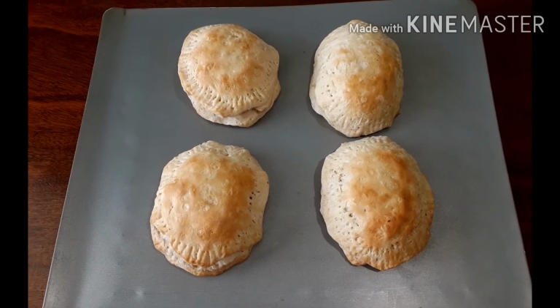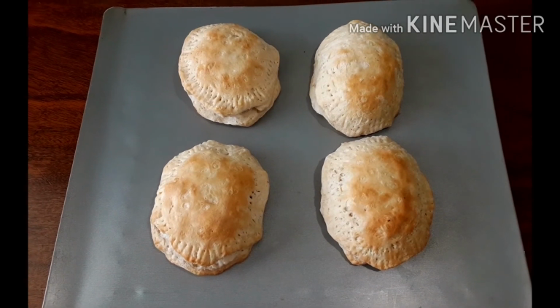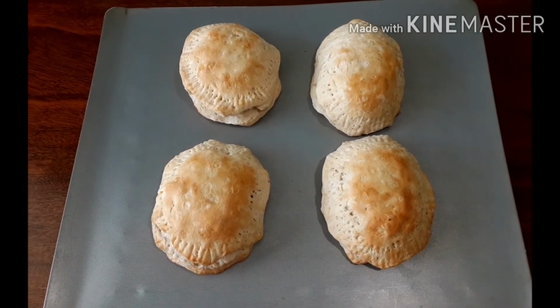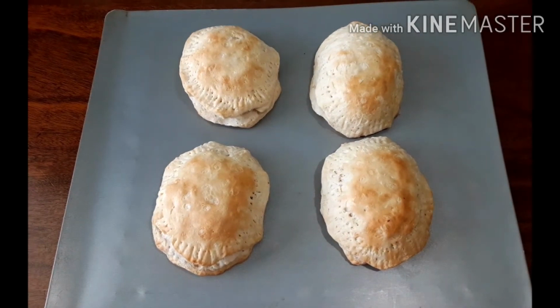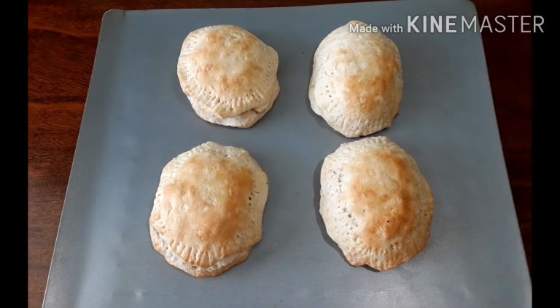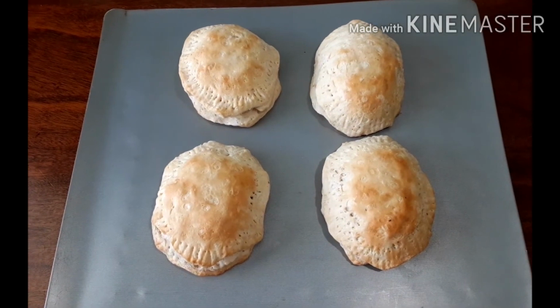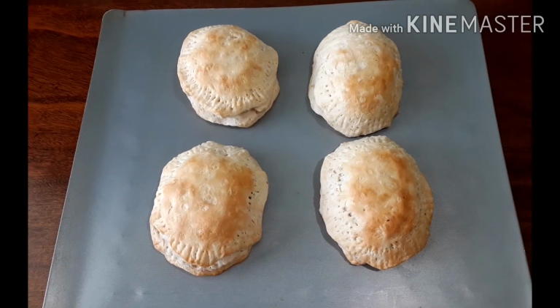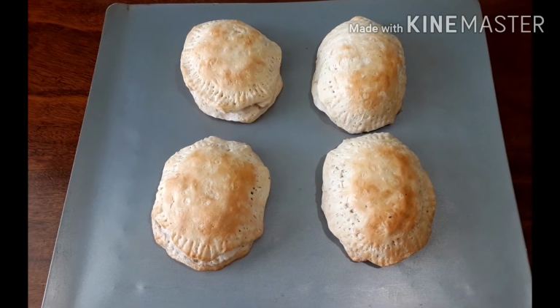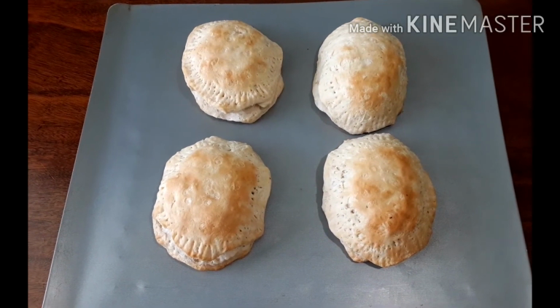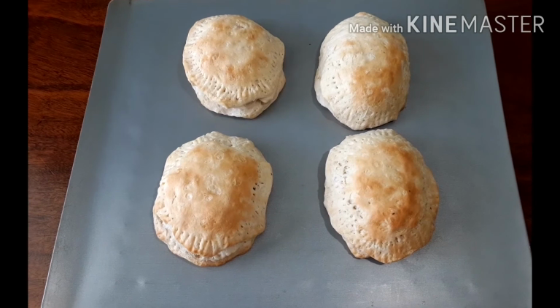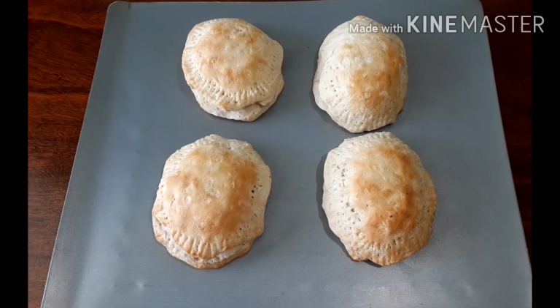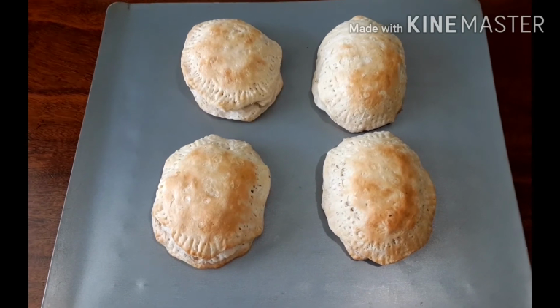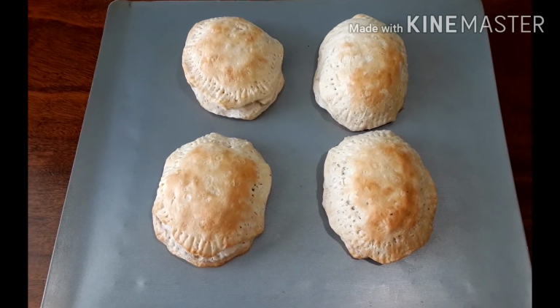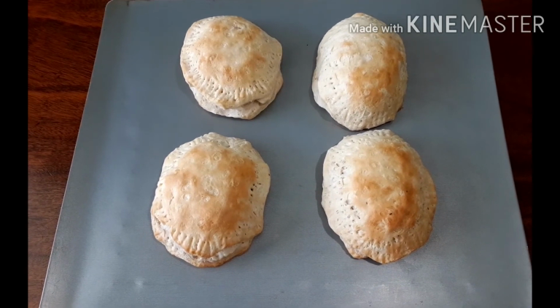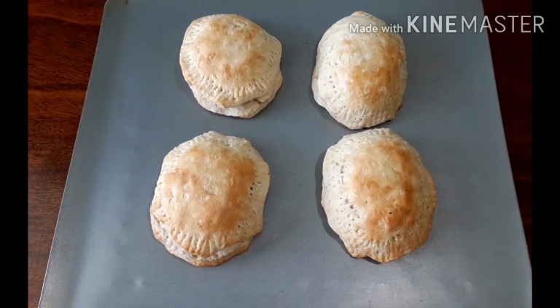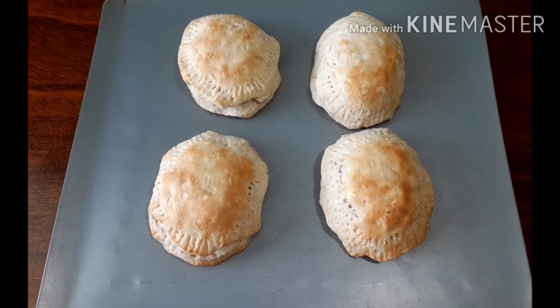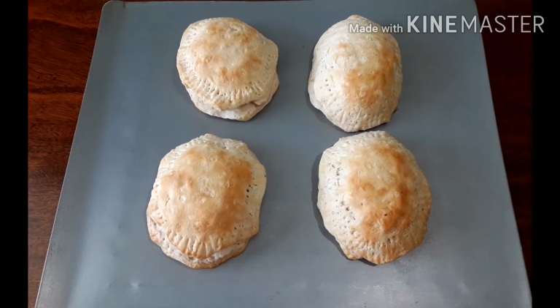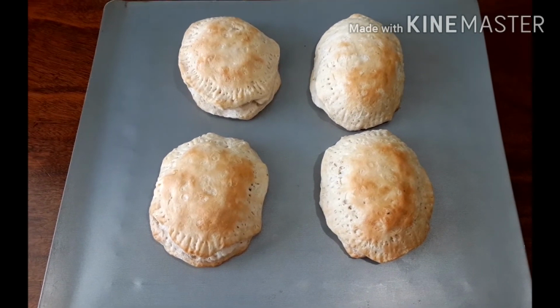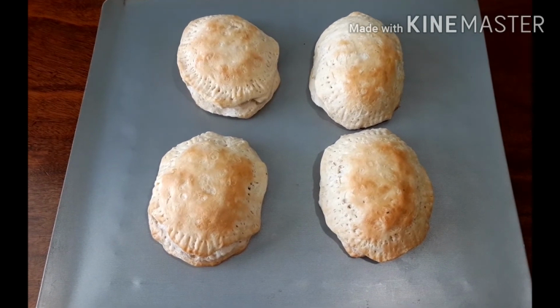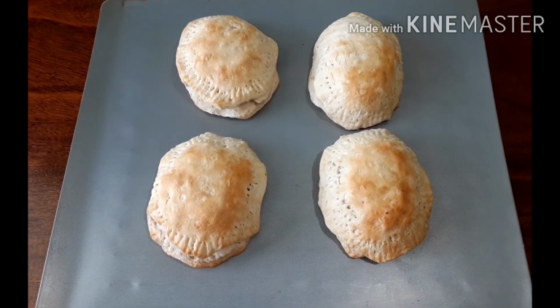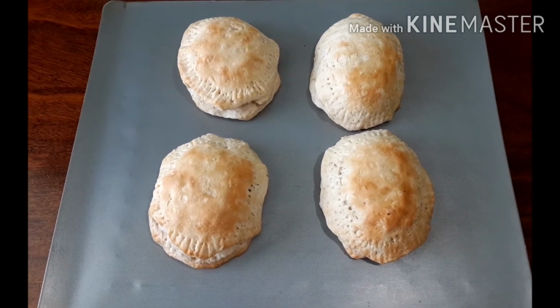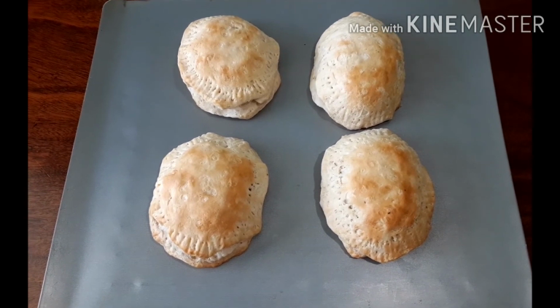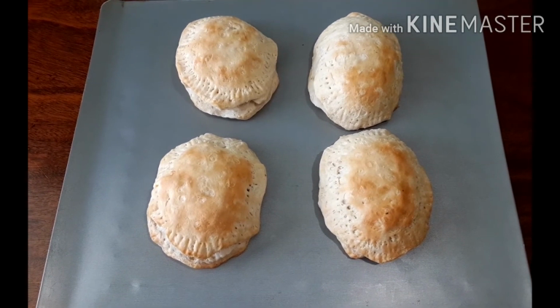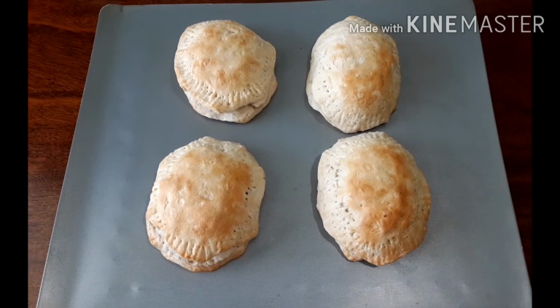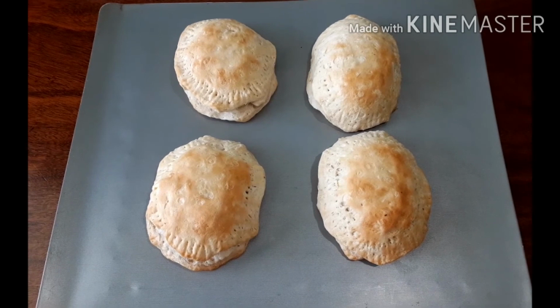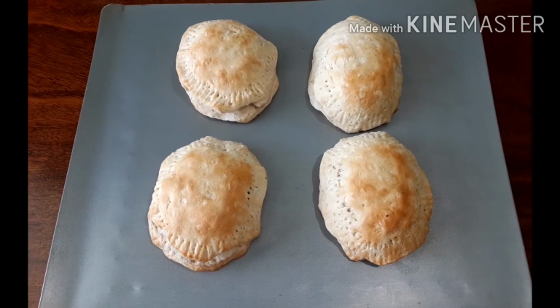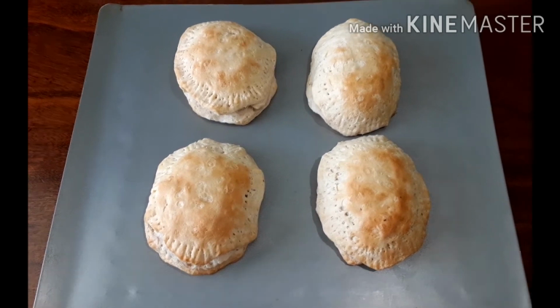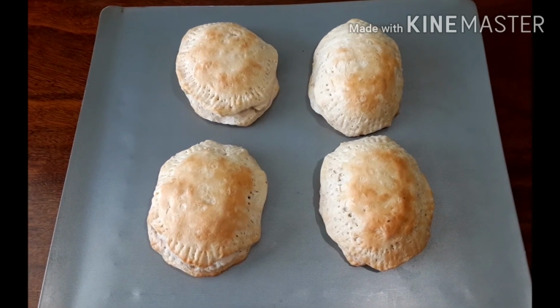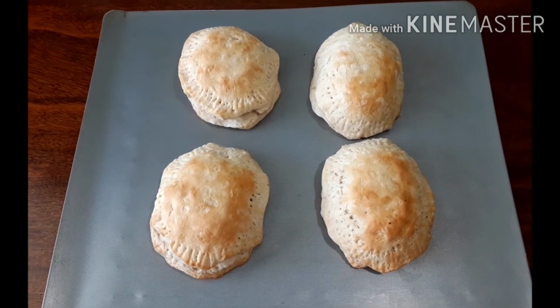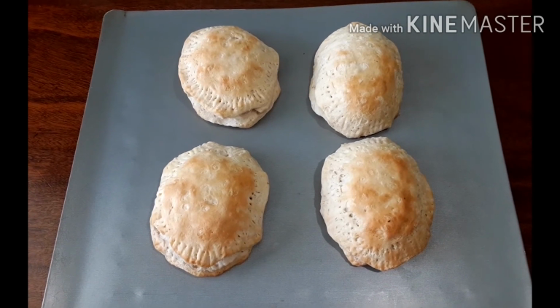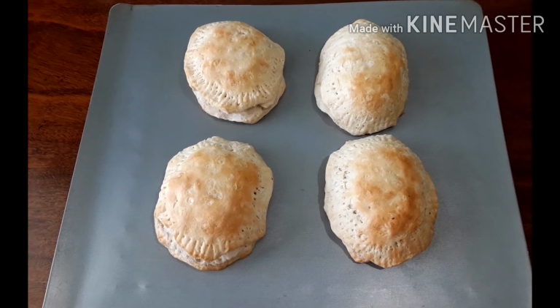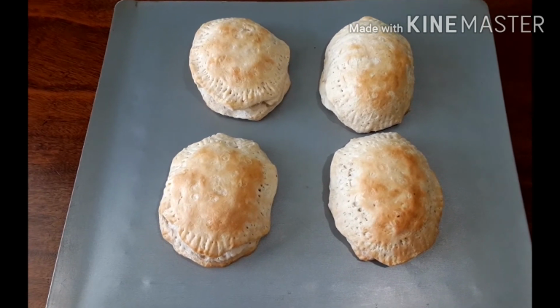One more tip: you can always pre-cook your sausage ahead of time, so in the morning when you make breakfast it will only take less than 20 minutes, maybe a little more — but definitely not 30 minutes.